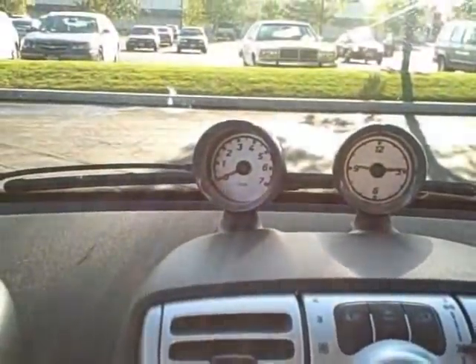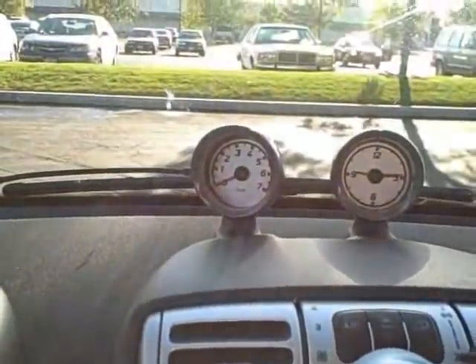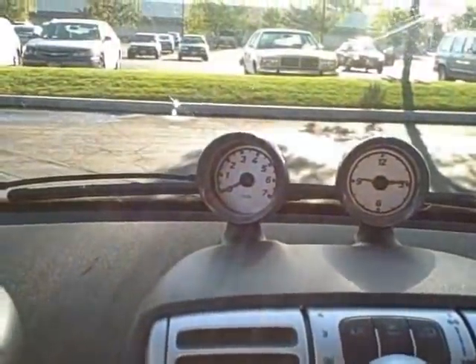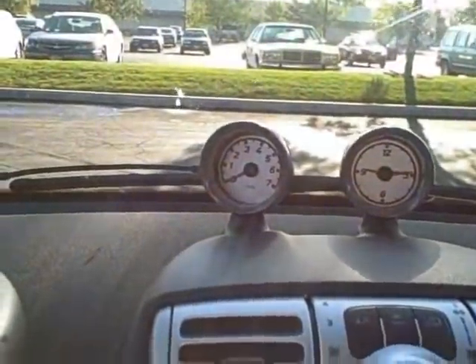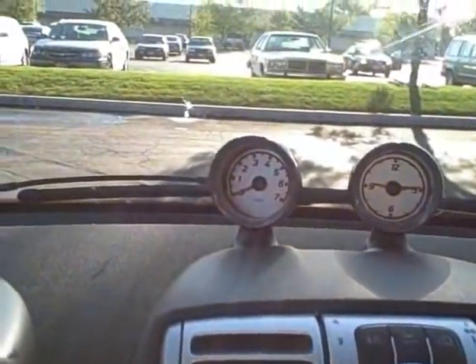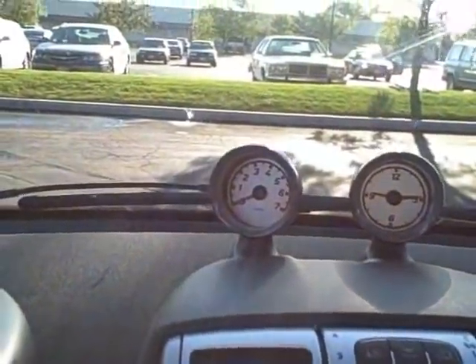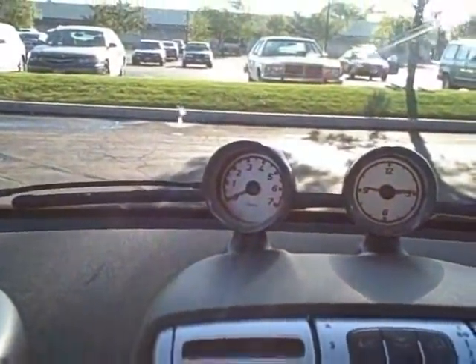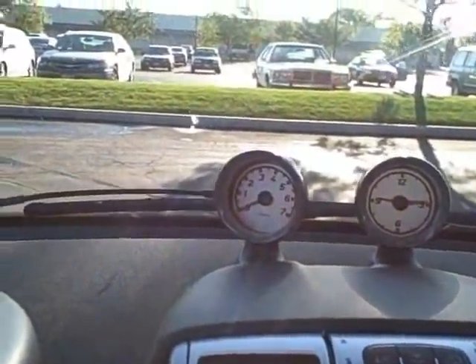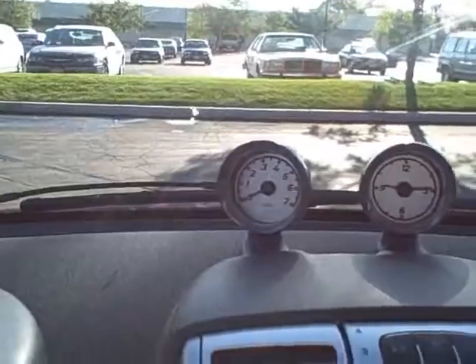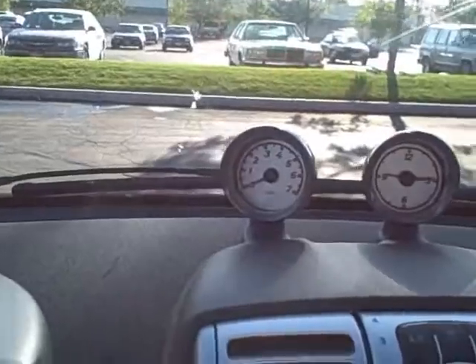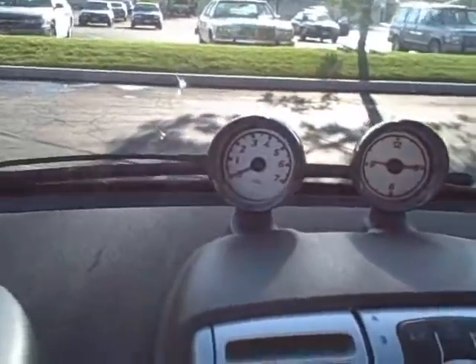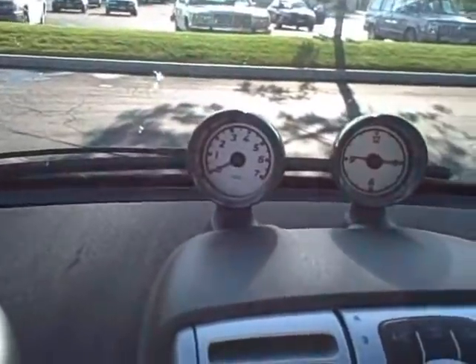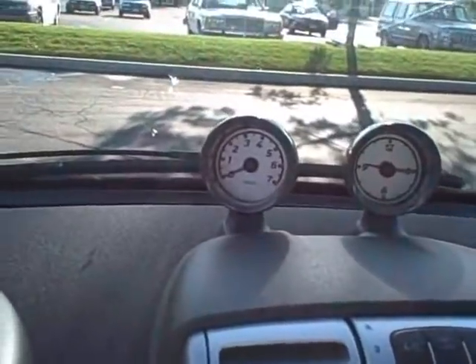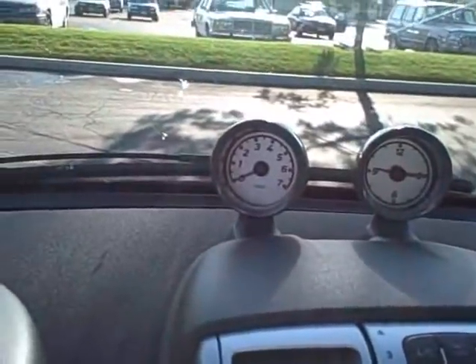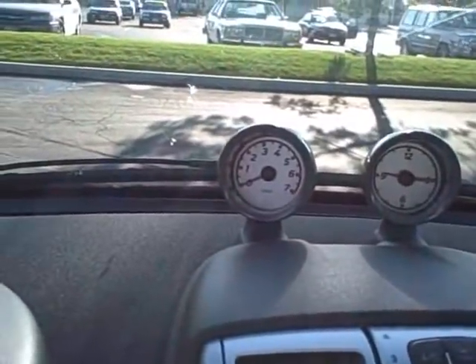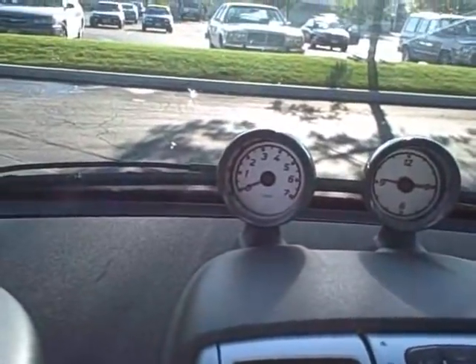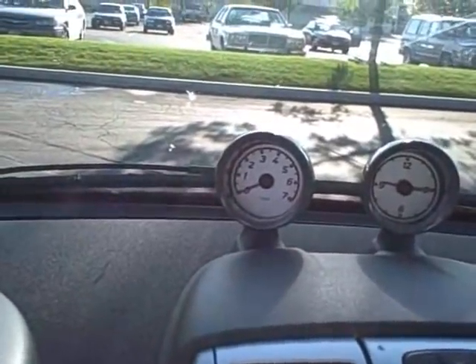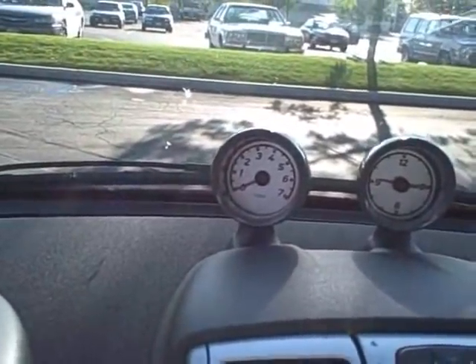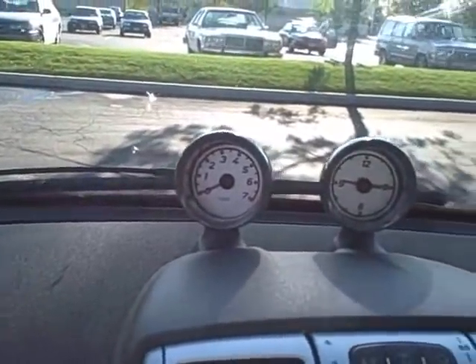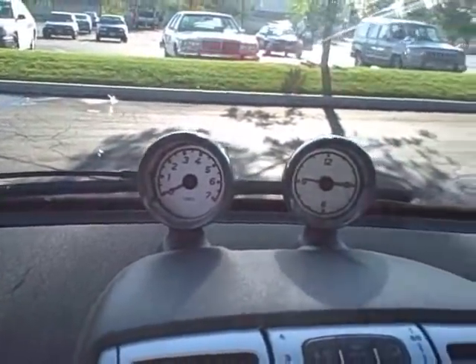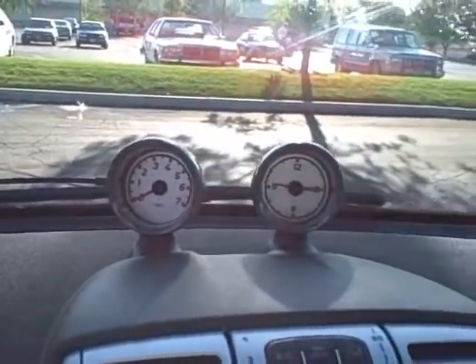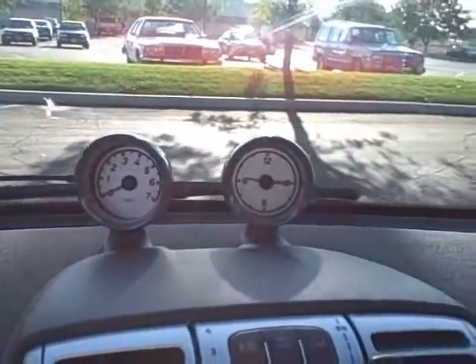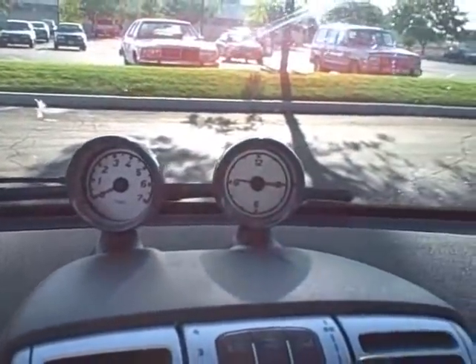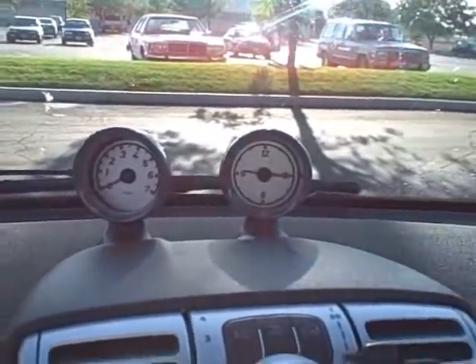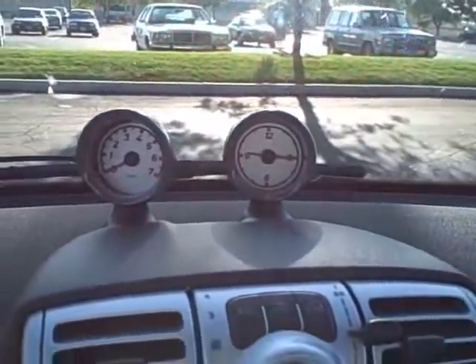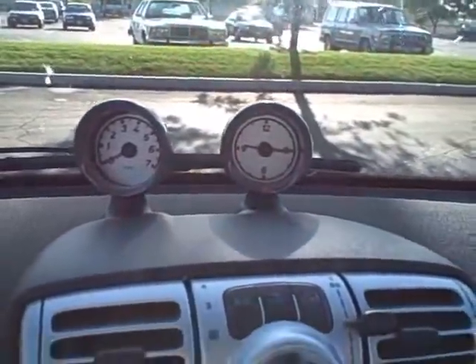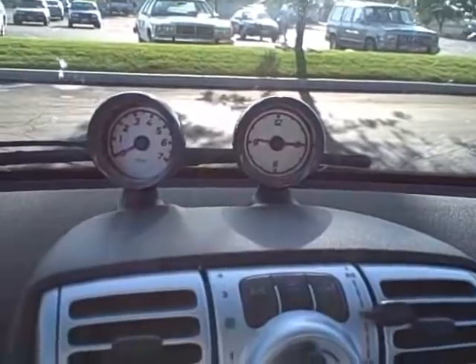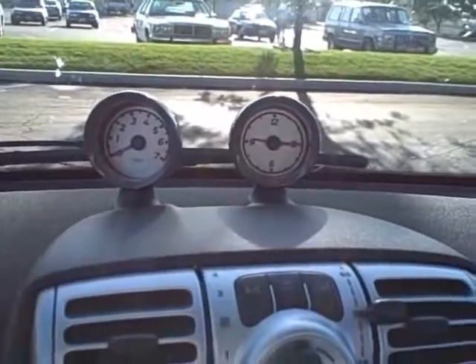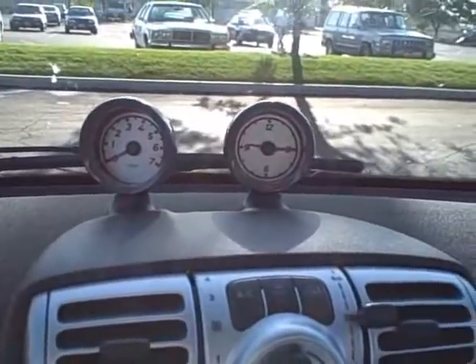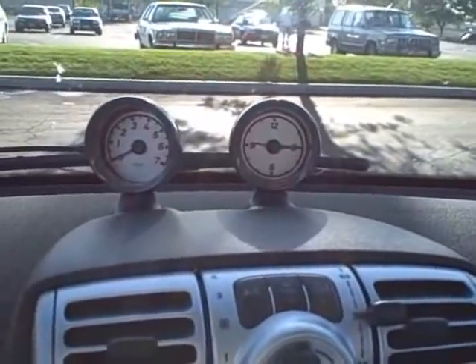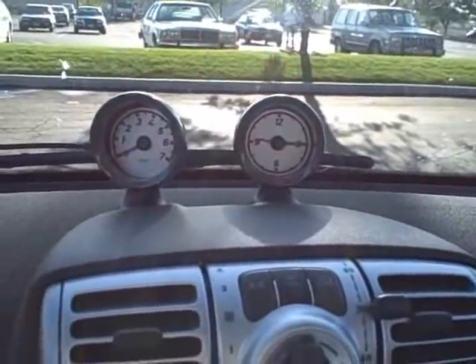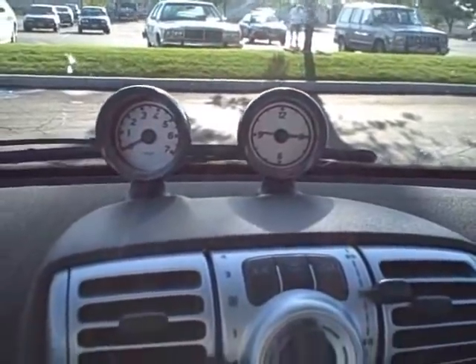Also the extra instrument panels up top — I love the tachometer on the left and your analog clock on the right. I'm using those a lot already.